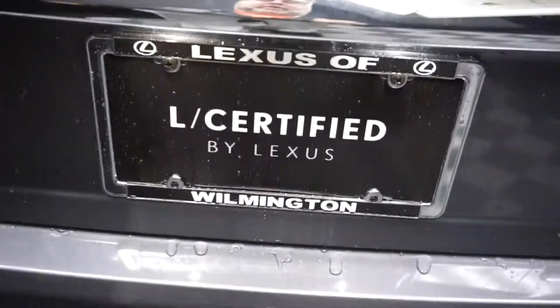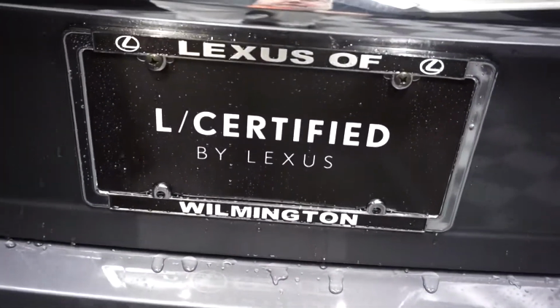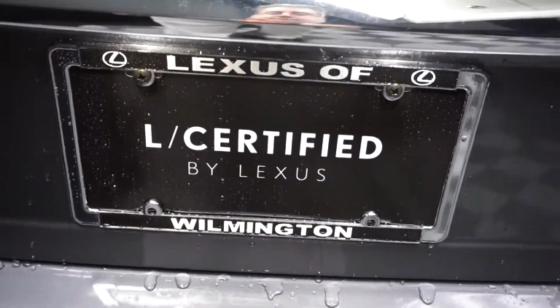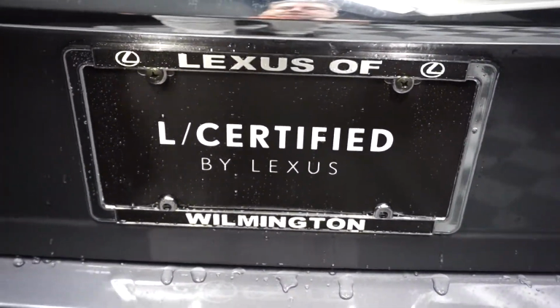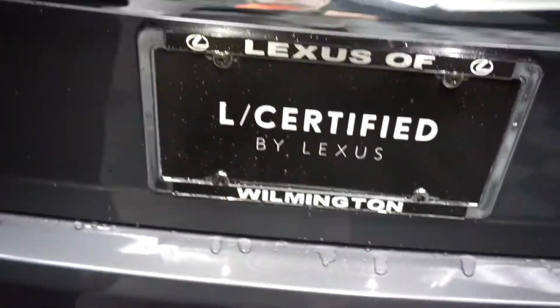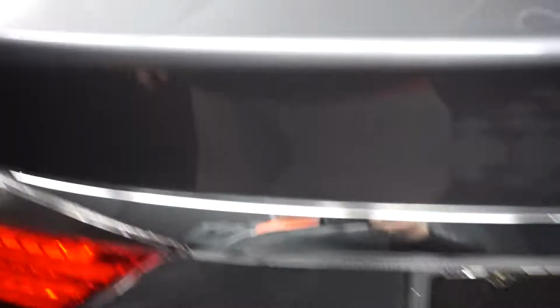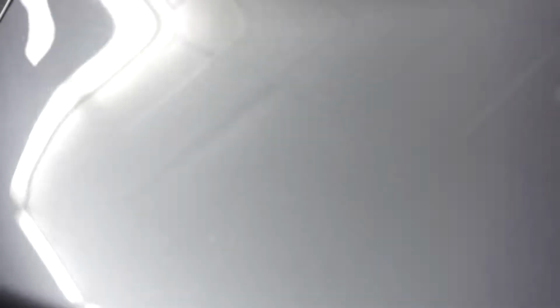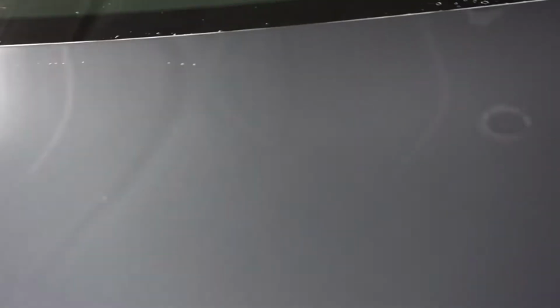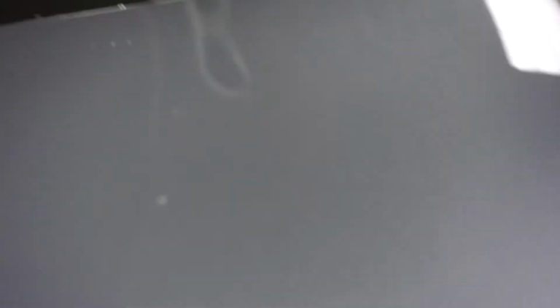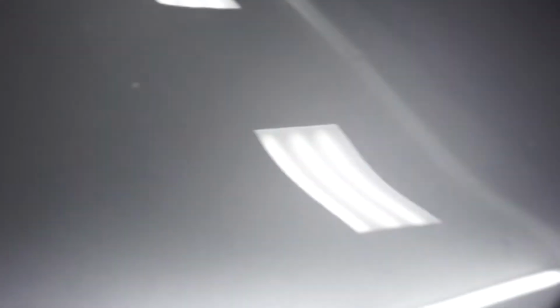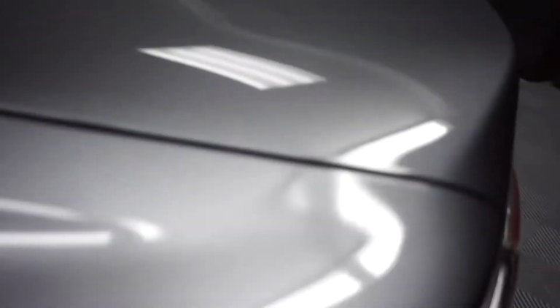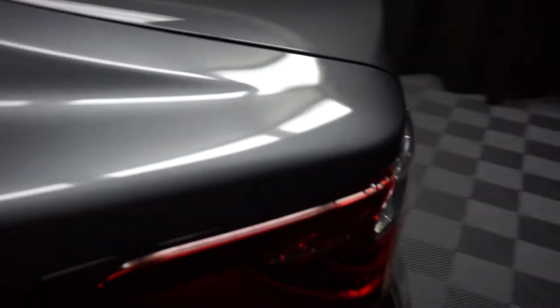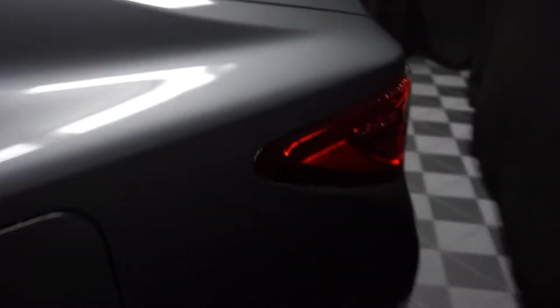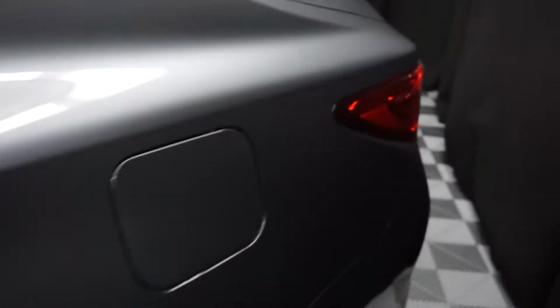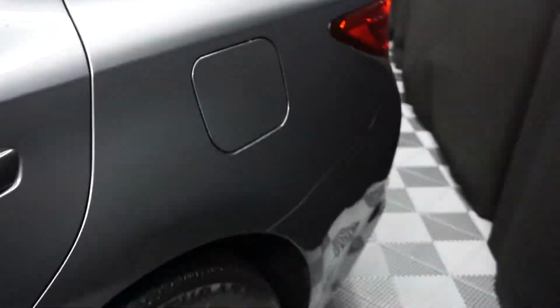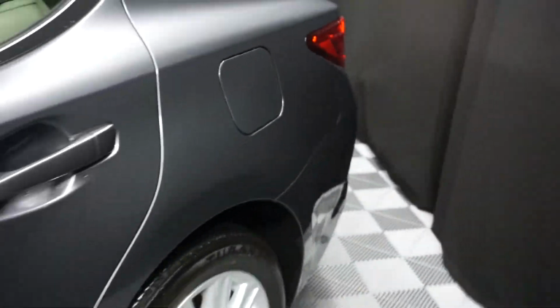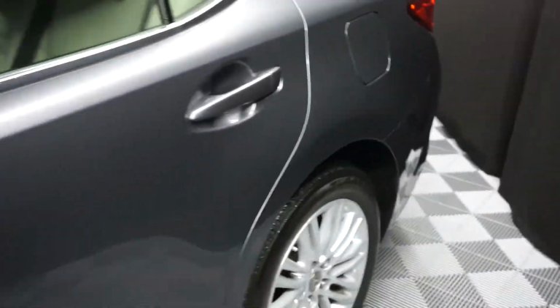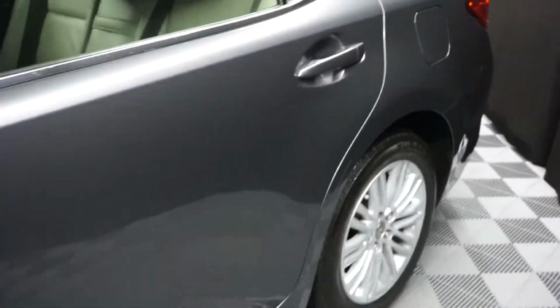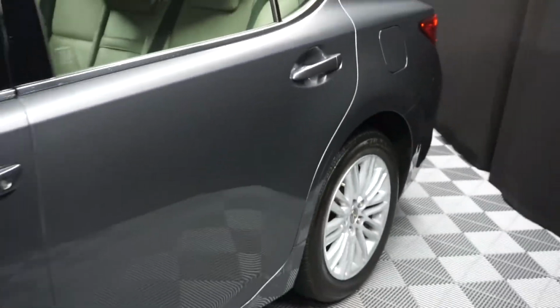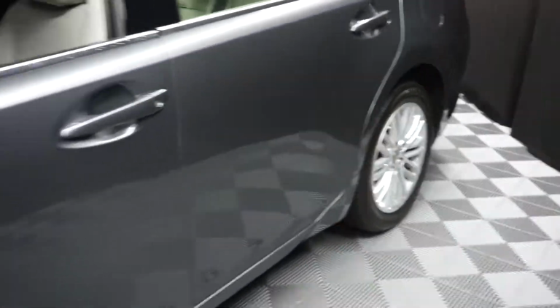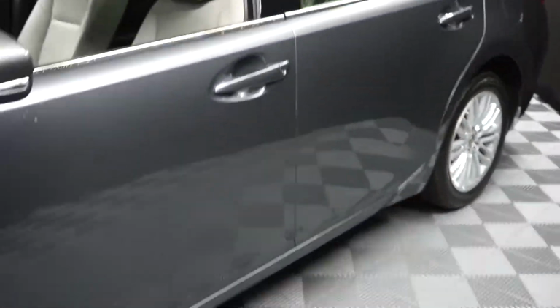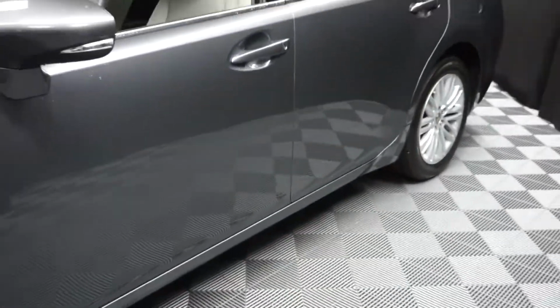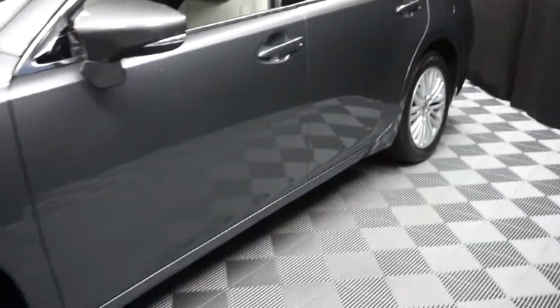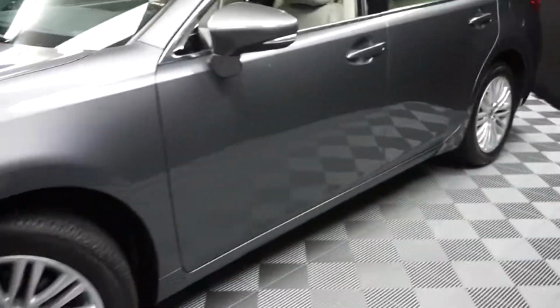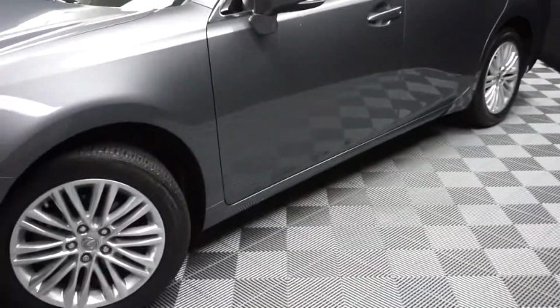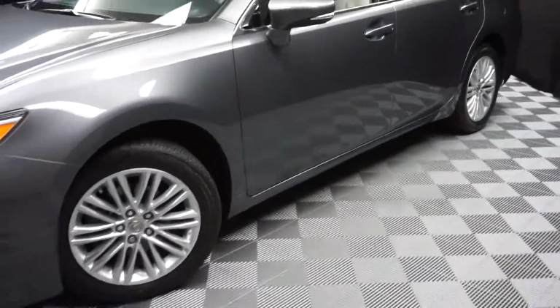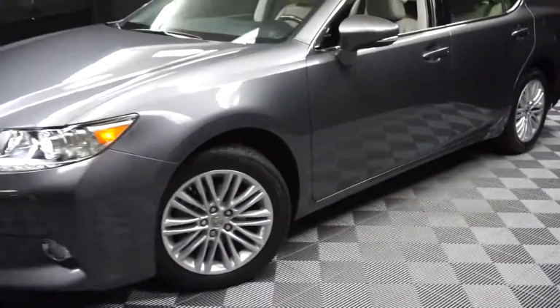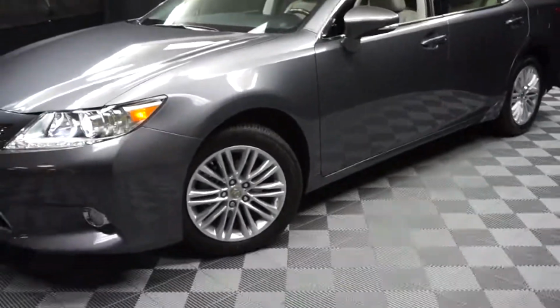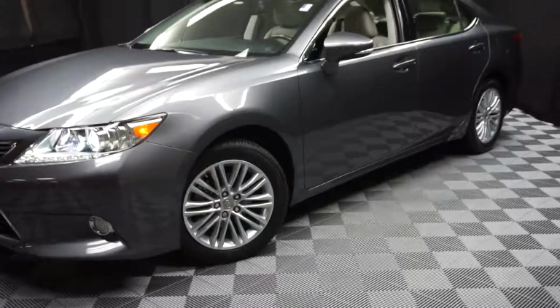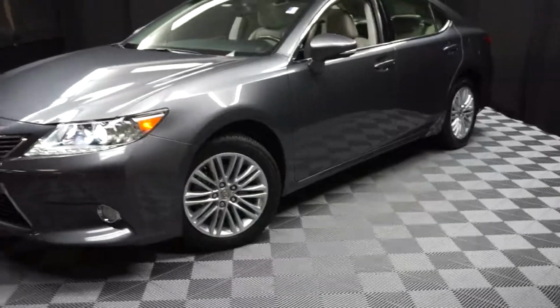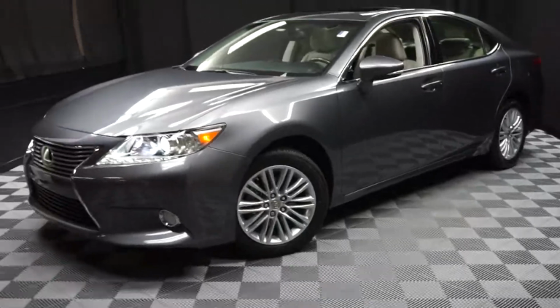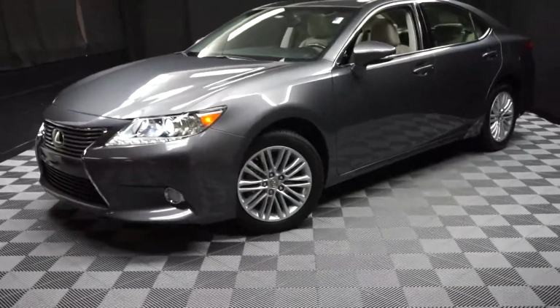And it is Lexus certified. That means this 2013 ES gets put through a 161-checkpoint inspection by our certified Lexus technician.